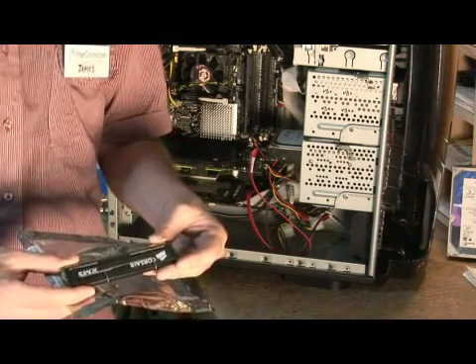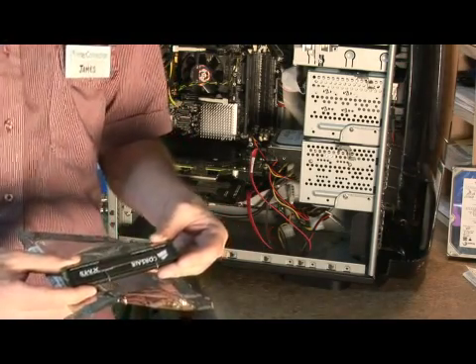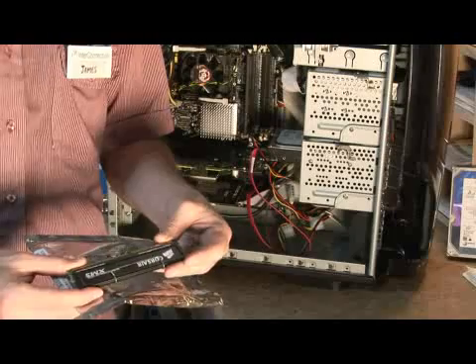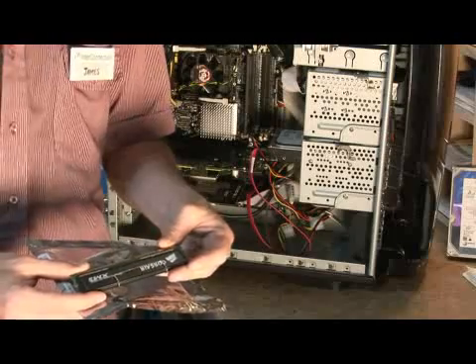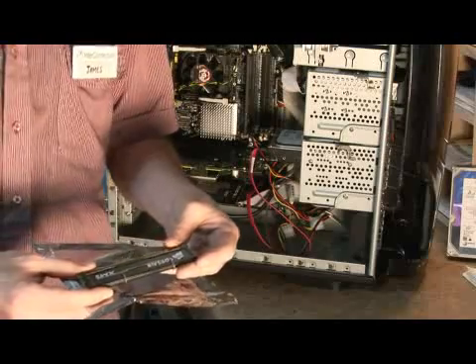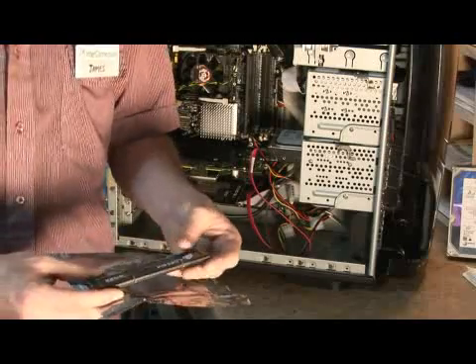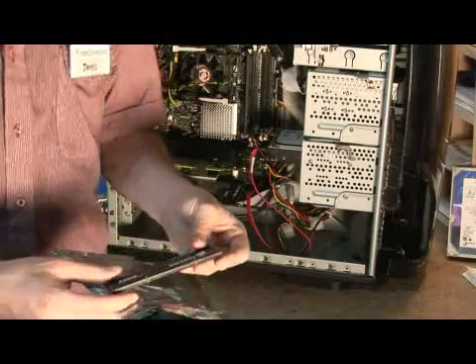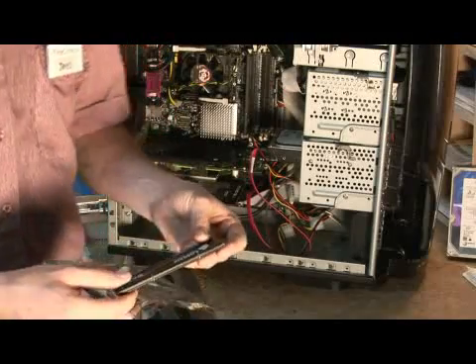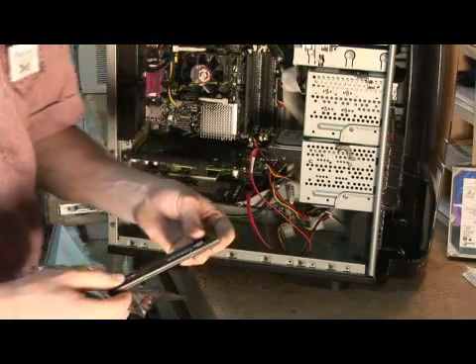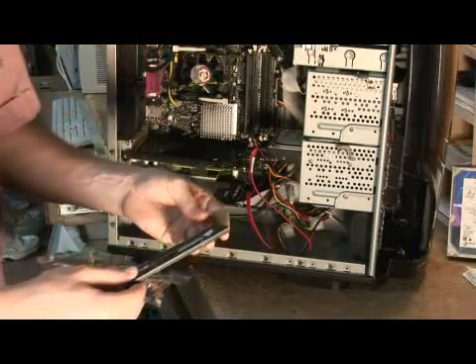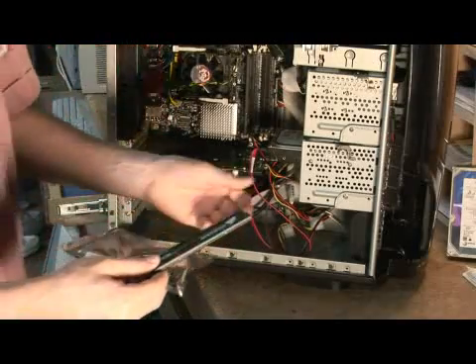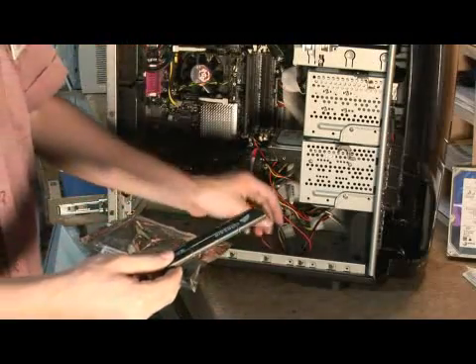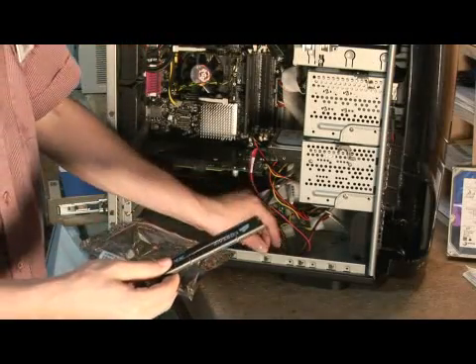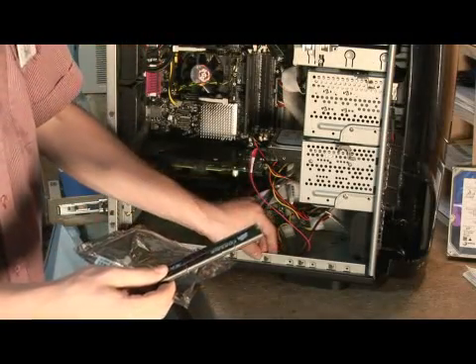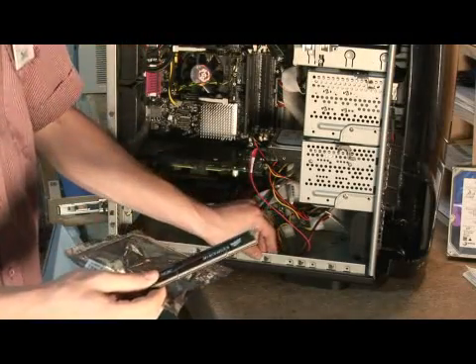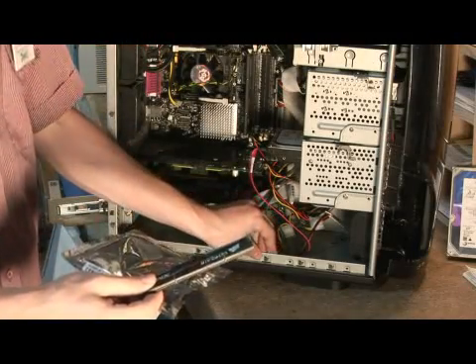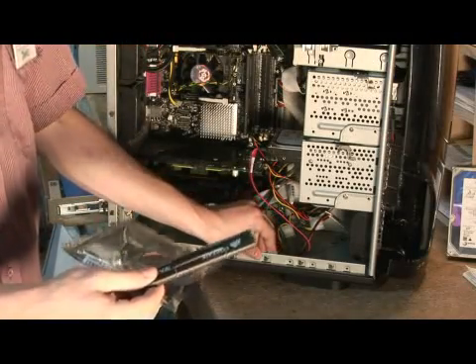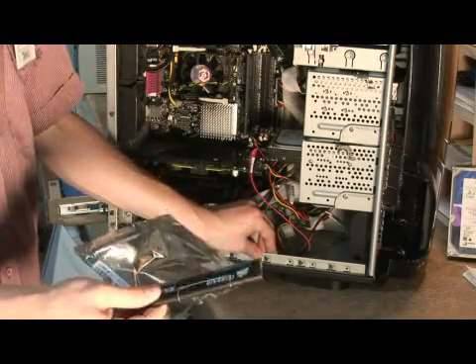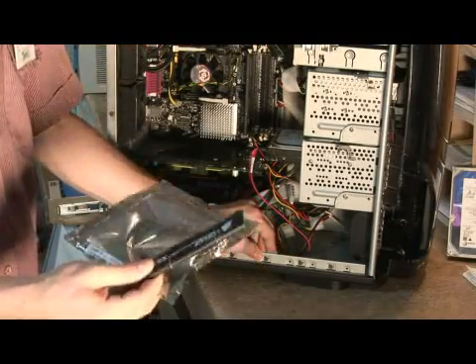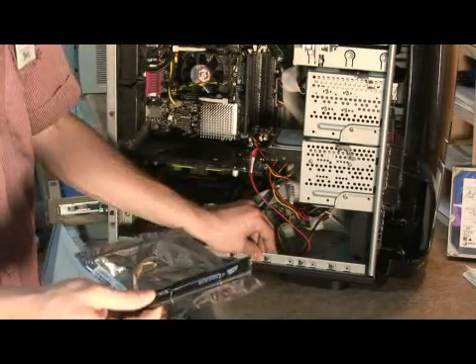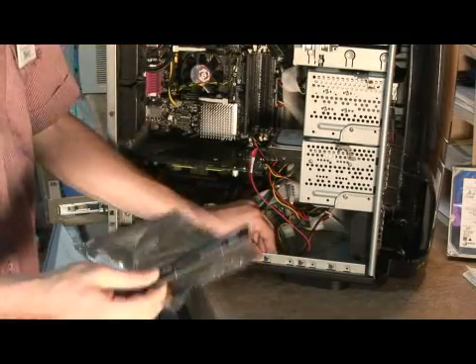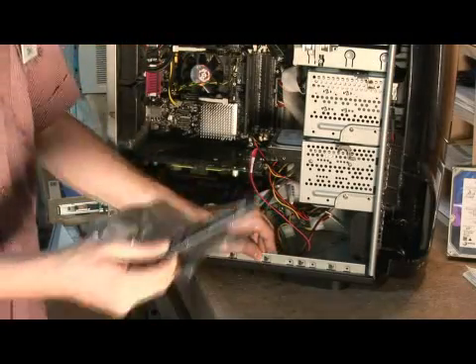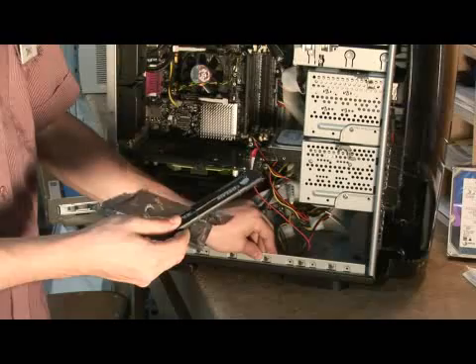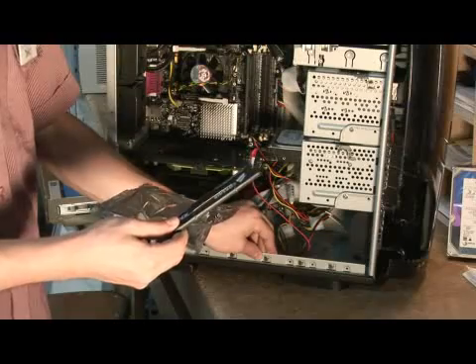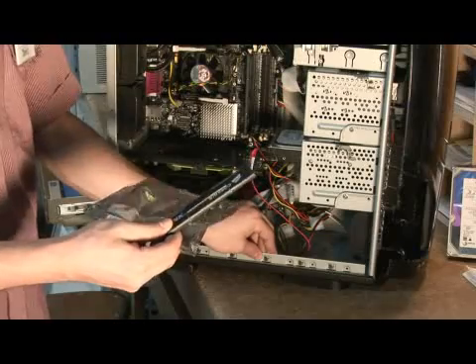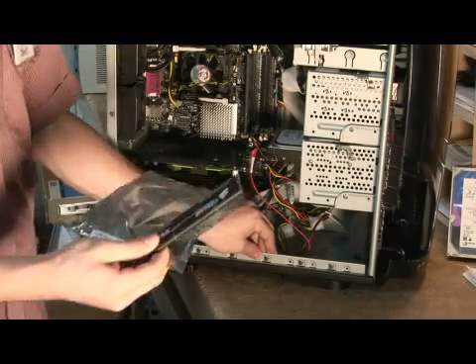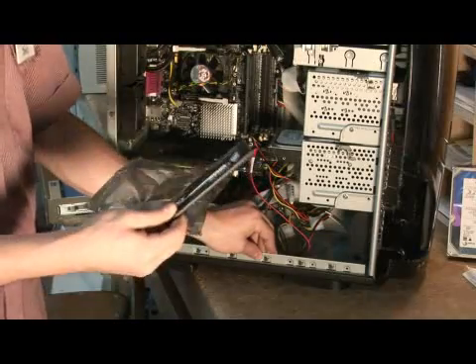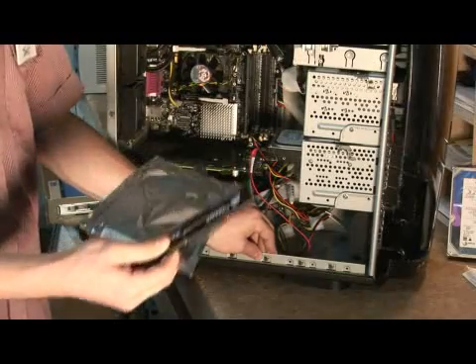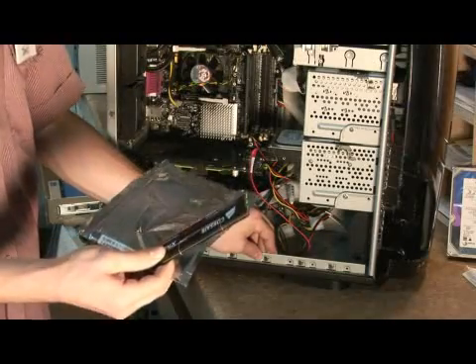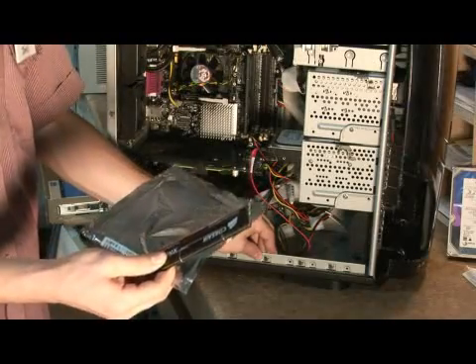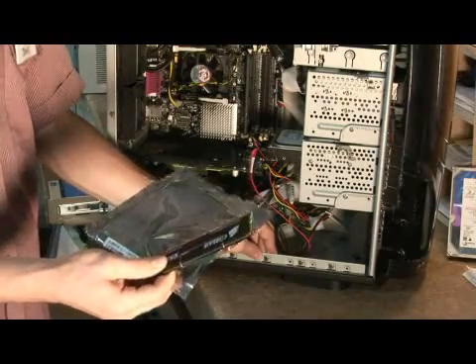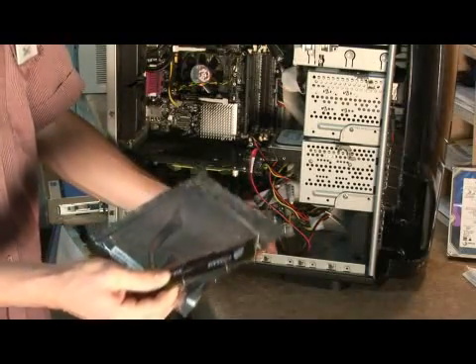Or, another thing you can do is when you install it in the computer, just touch the computer first. This will bond you to the computer, neutralizing any type of possible spark.